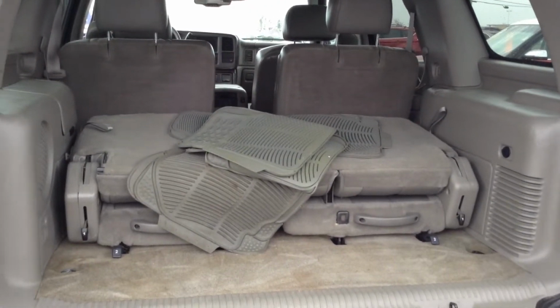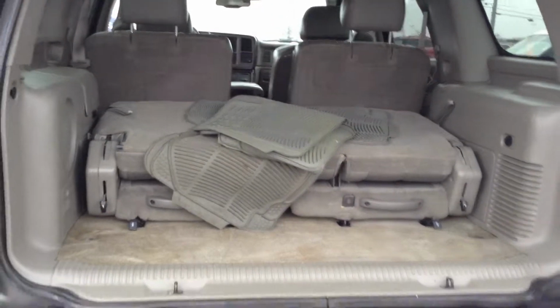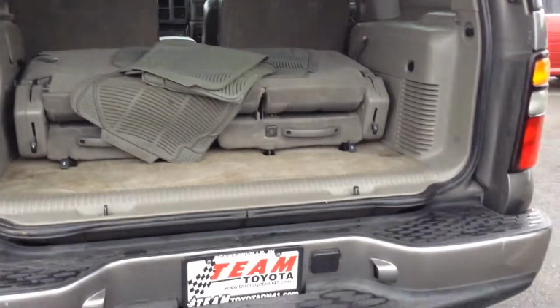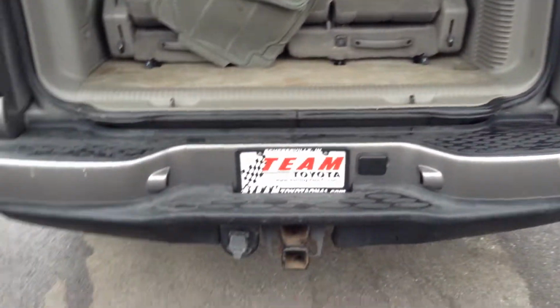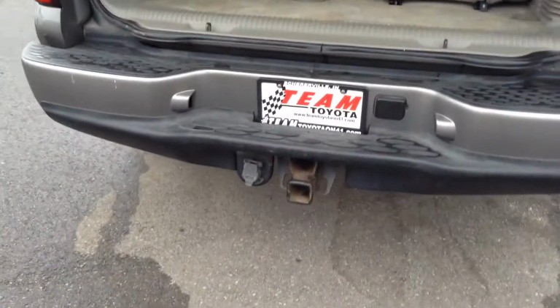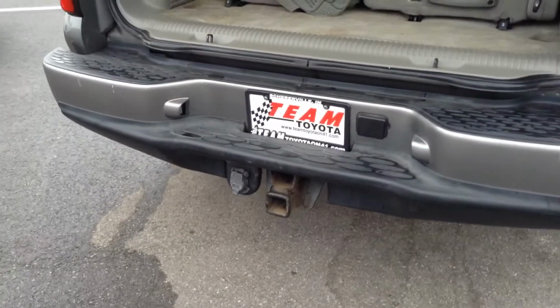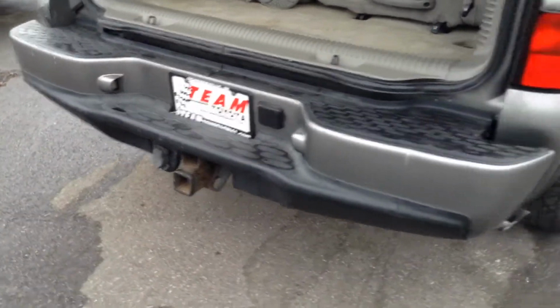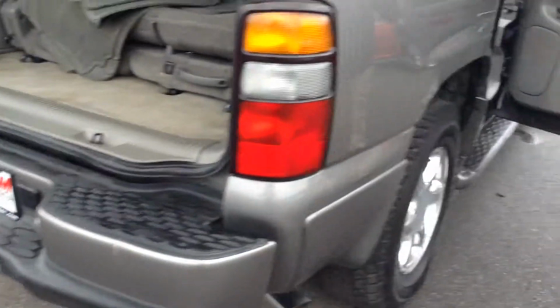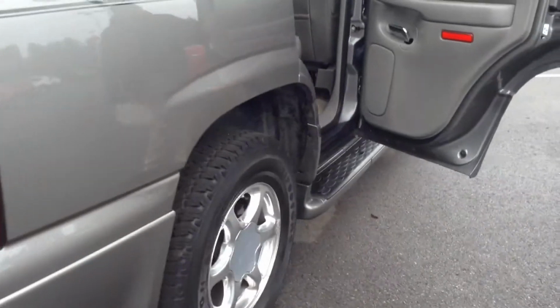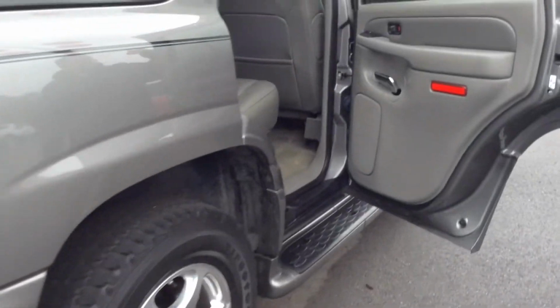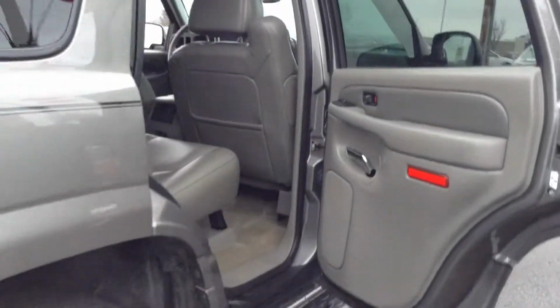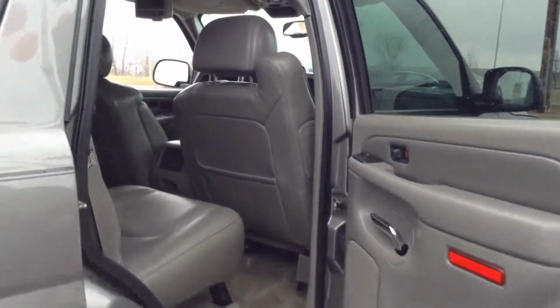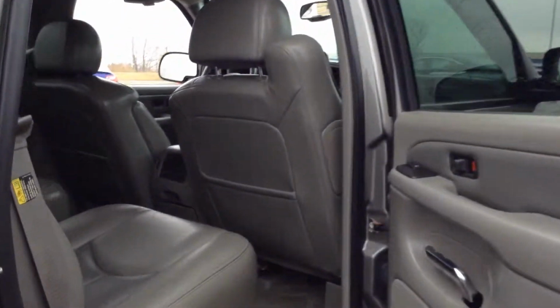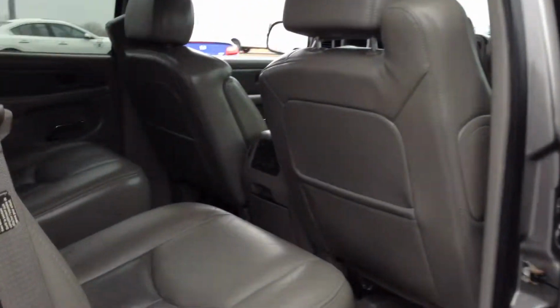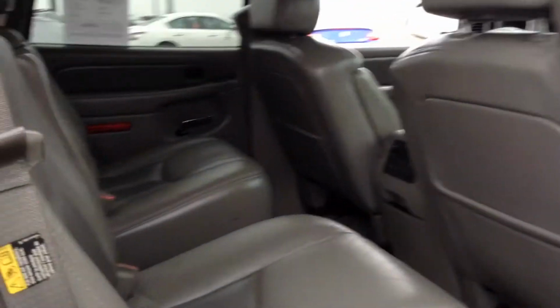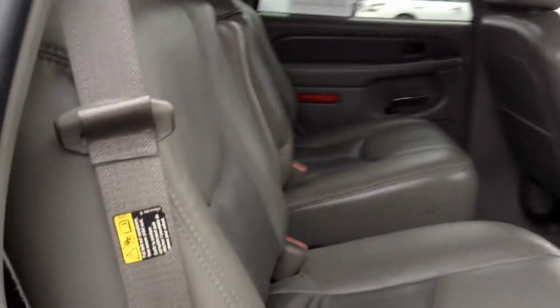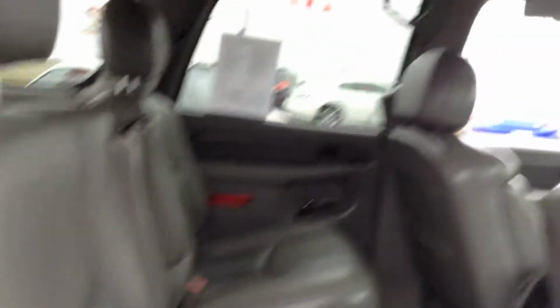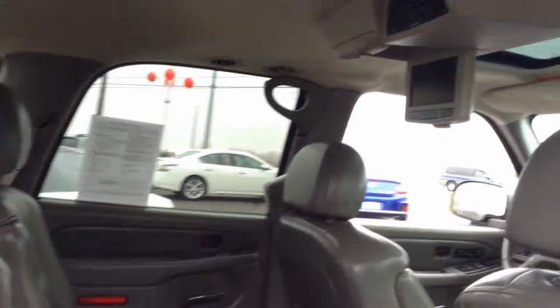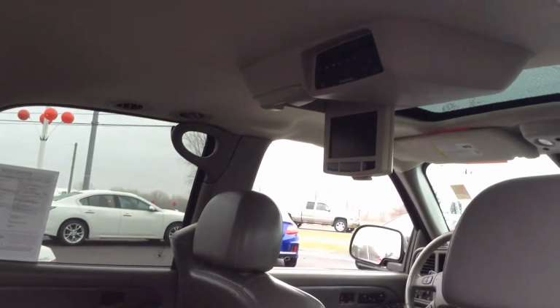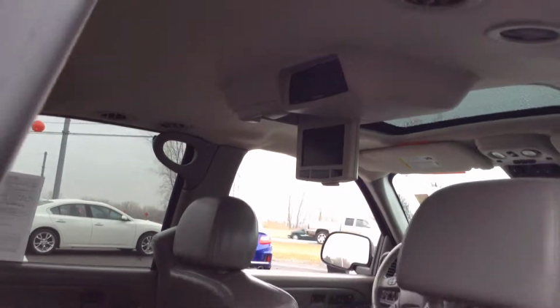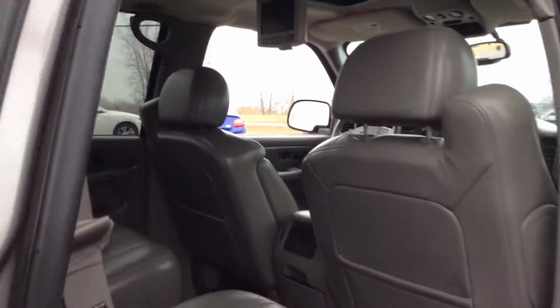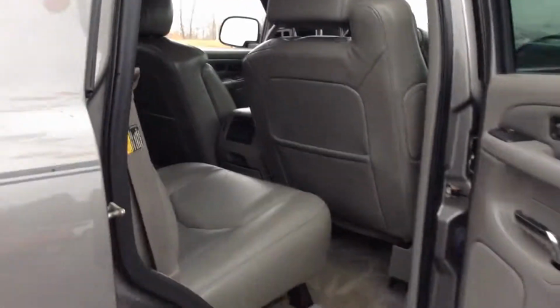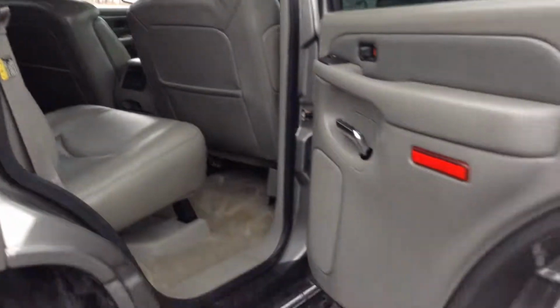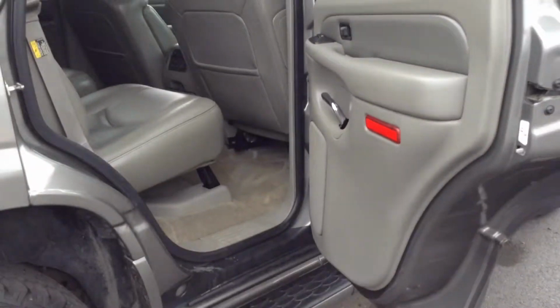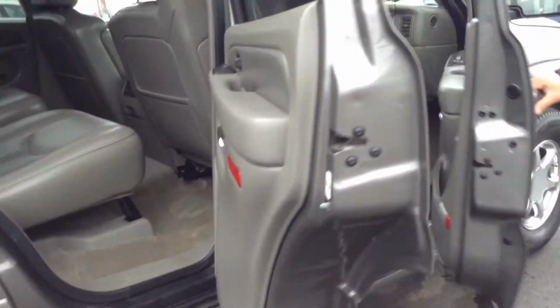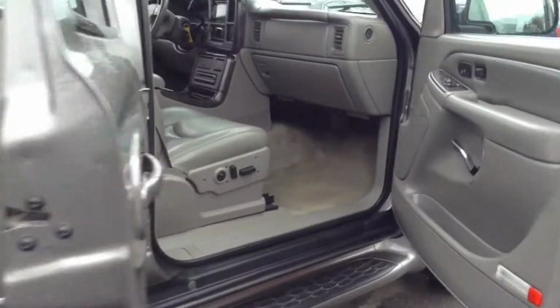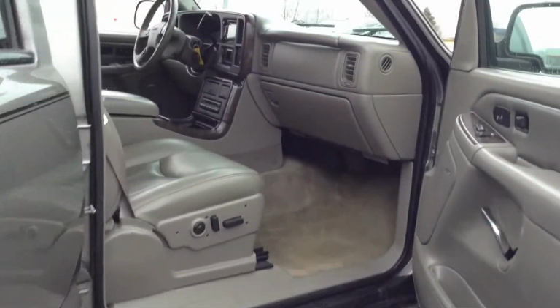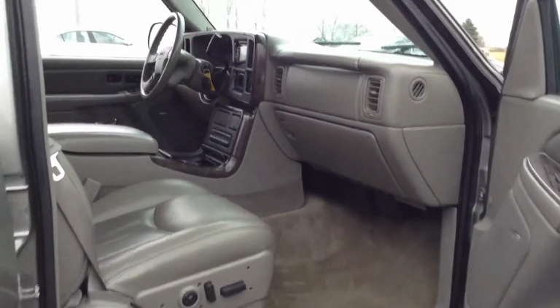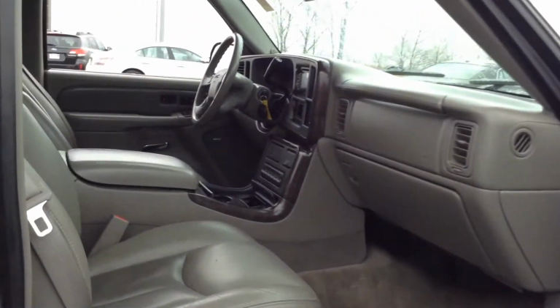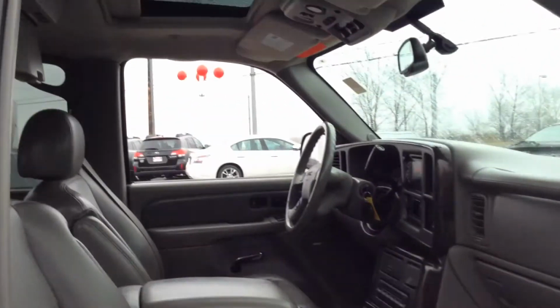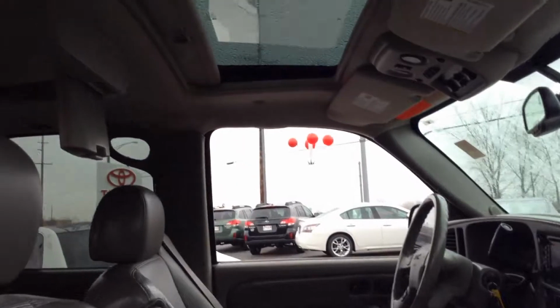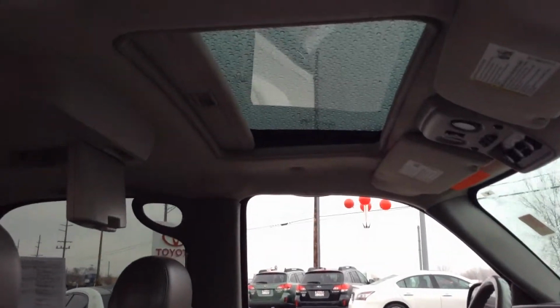Alright, come on over, back to this side. The second row here is going to be two captain's chairs. You do have your DVD player at the top. And then in your first row, you're going to have your sunroof, AM, FM, CD radio.